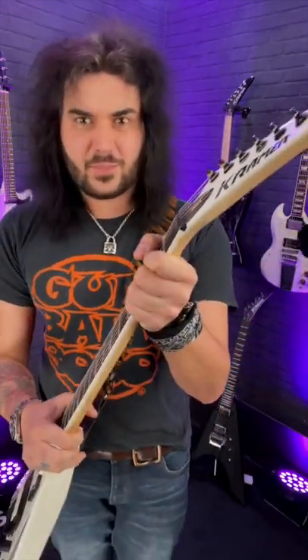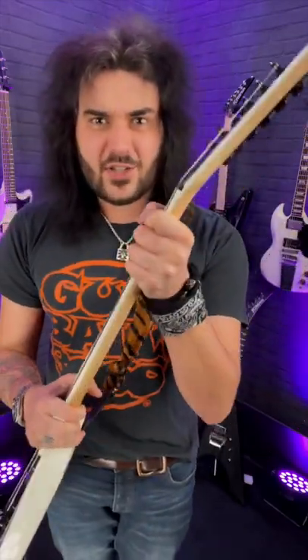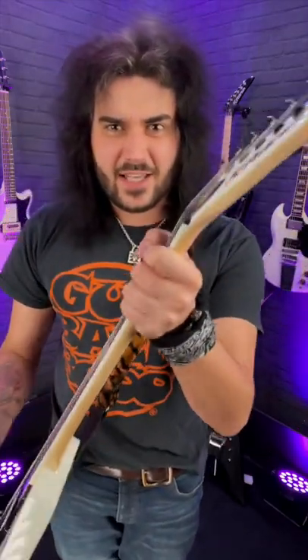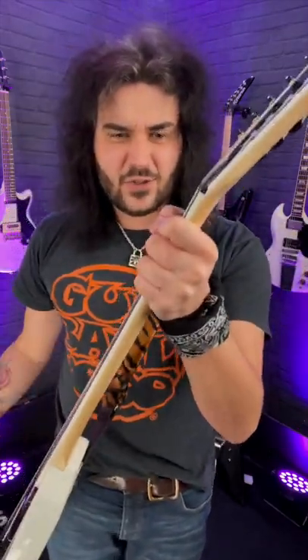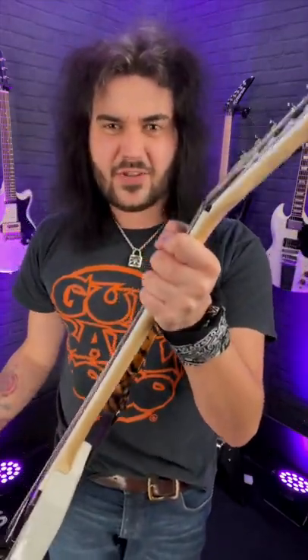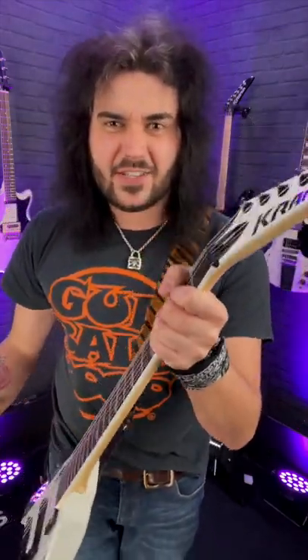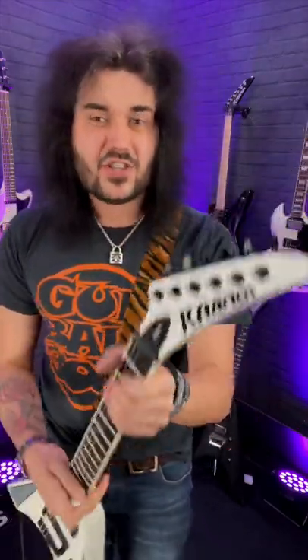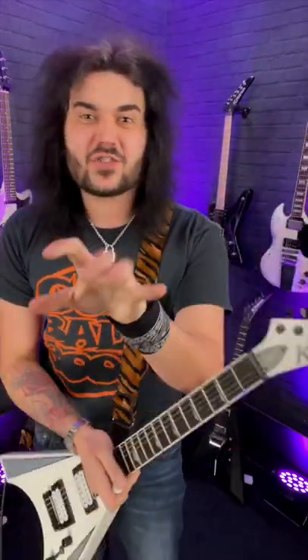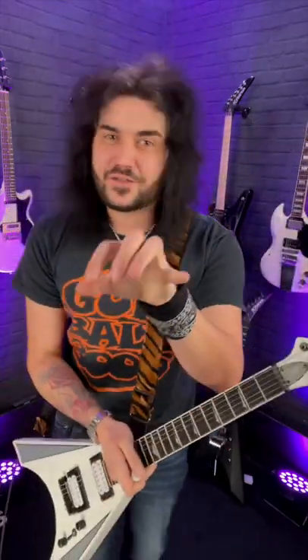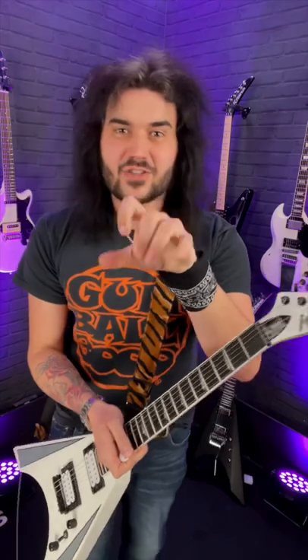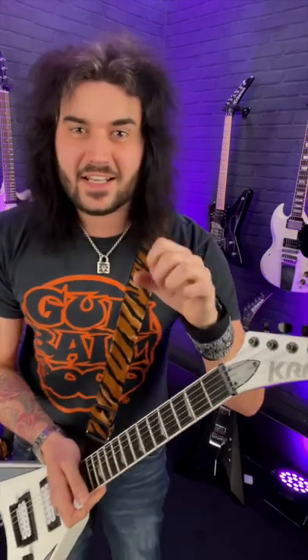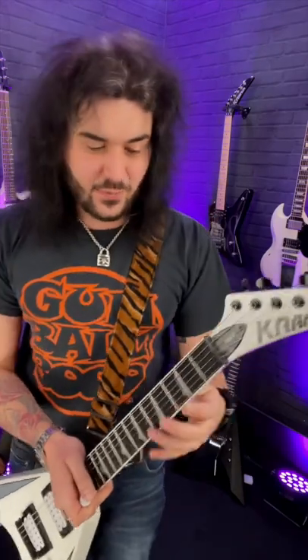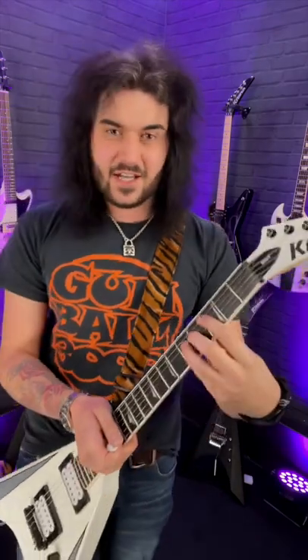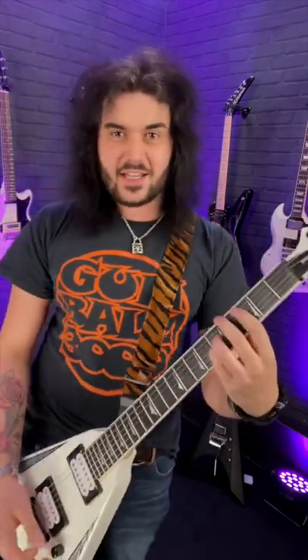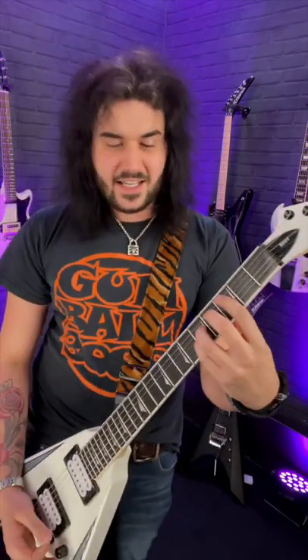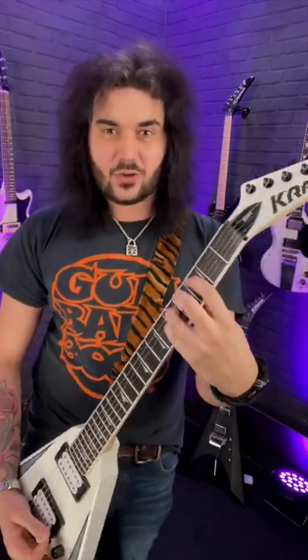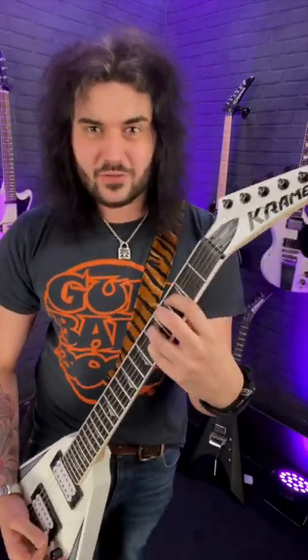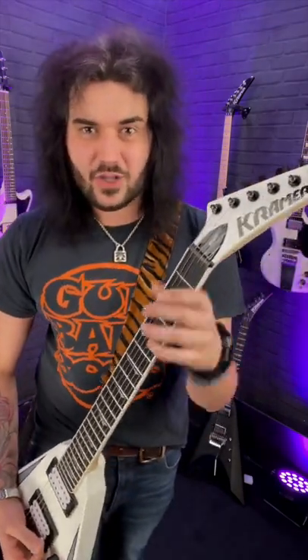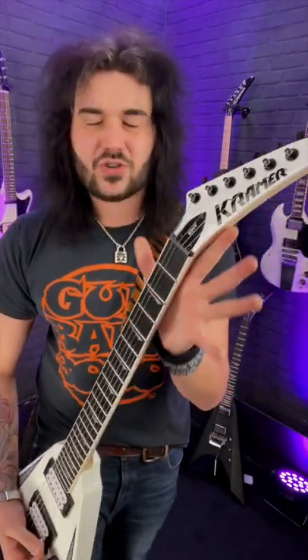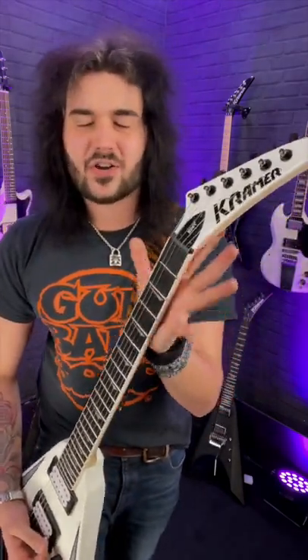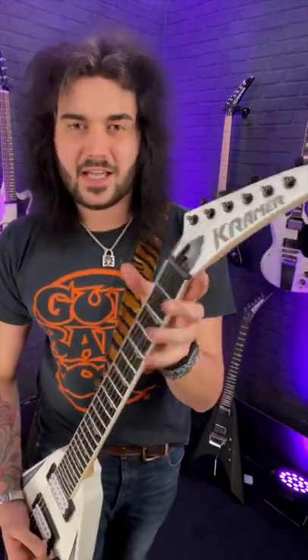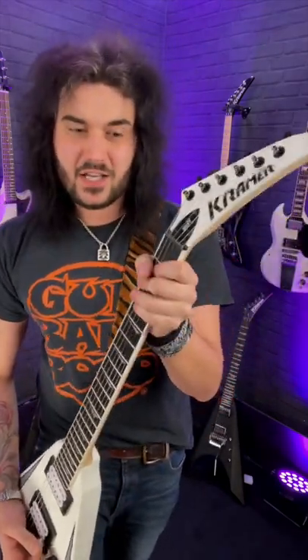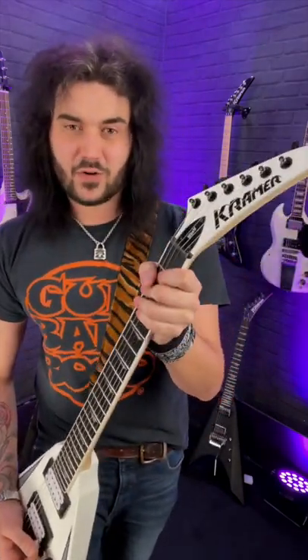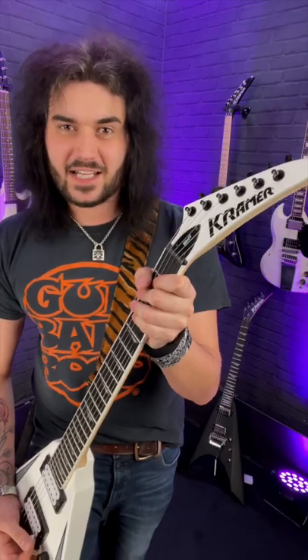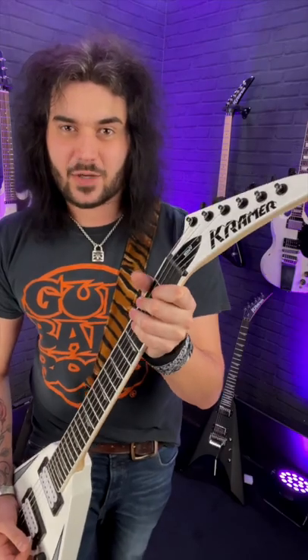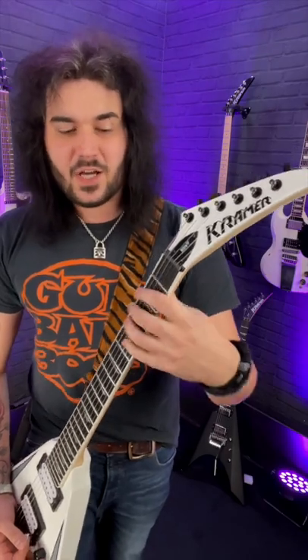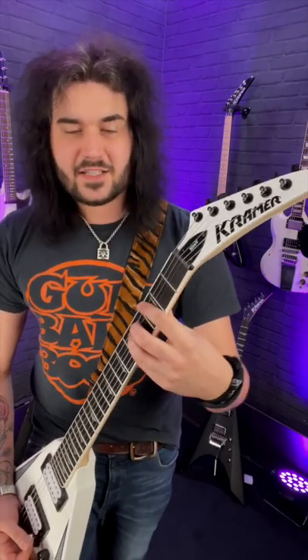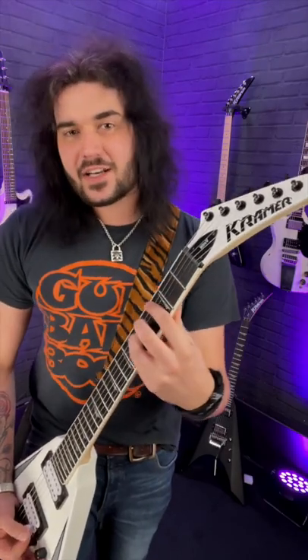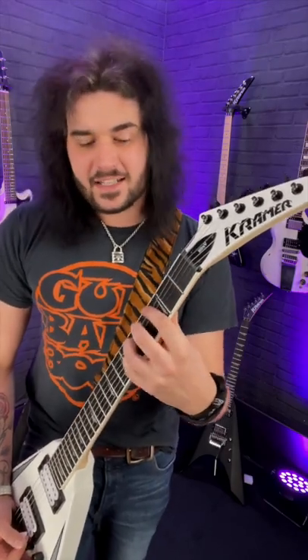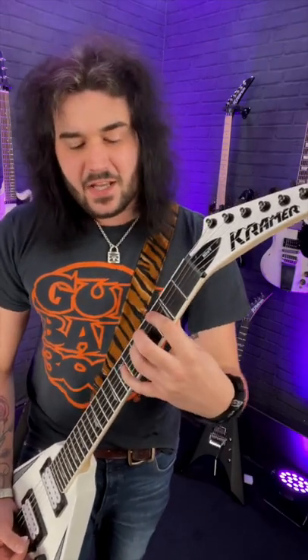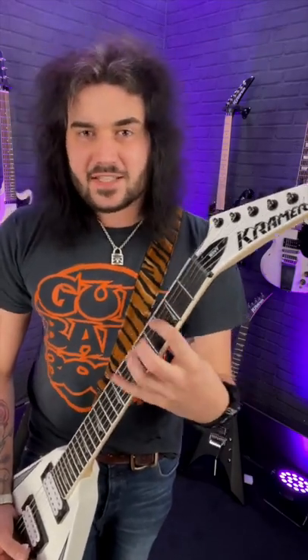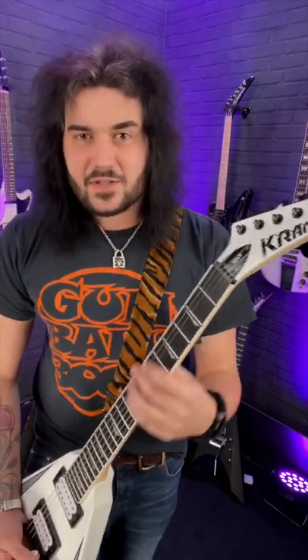Beginning guitar players love to grip the neck of the guitar, just because you haven't got the finger strength yet to press down the strings and hit all those lovely chords. But try as hard as you can to avoid the death grip. Practice very lightly, just pressing the notes down.